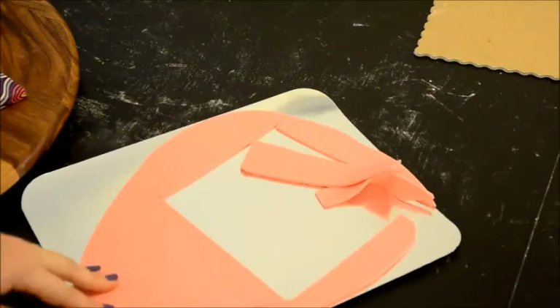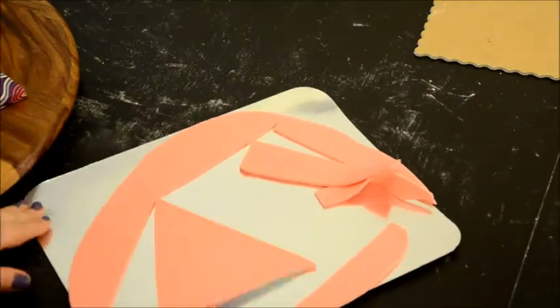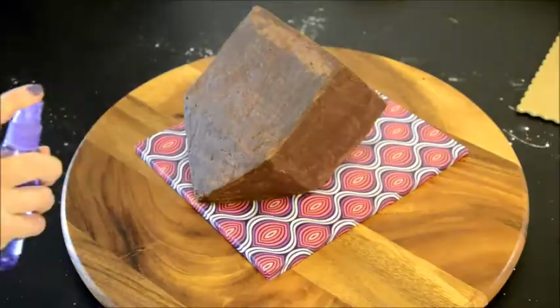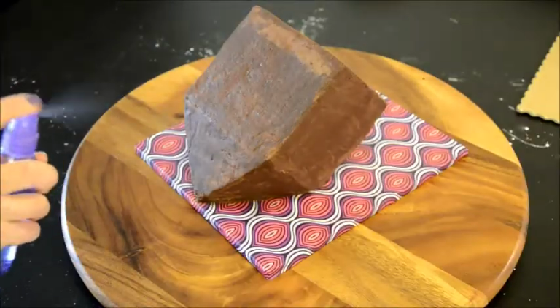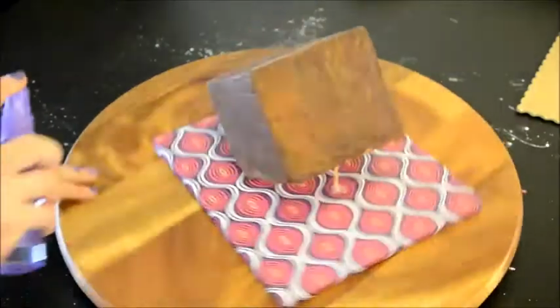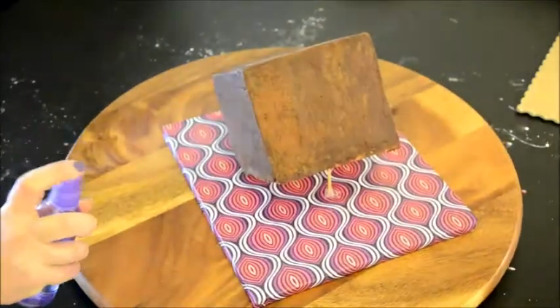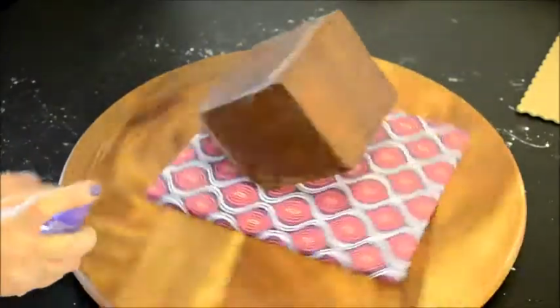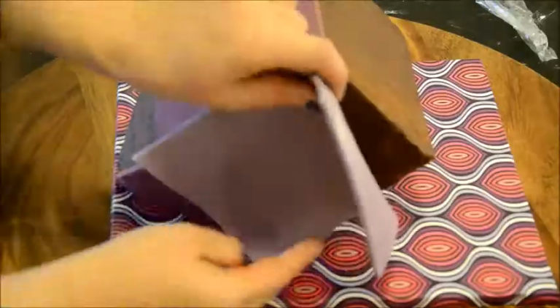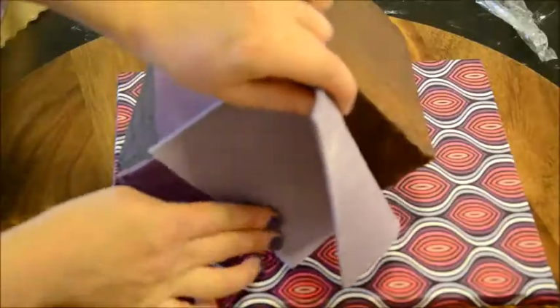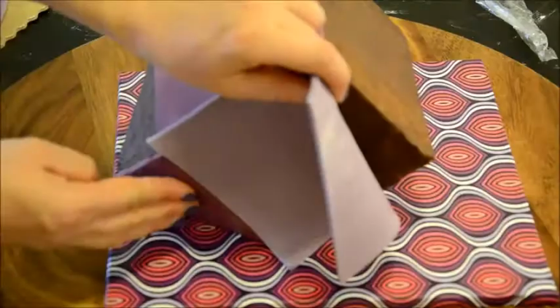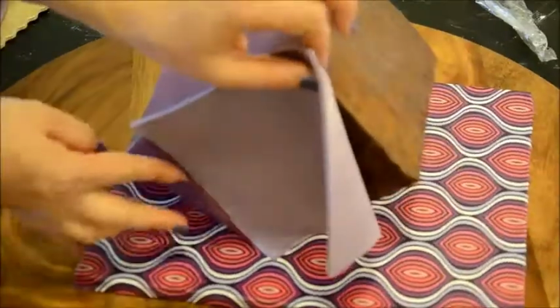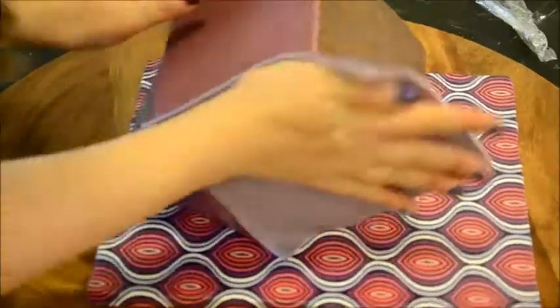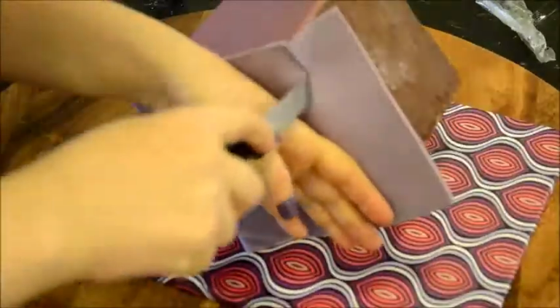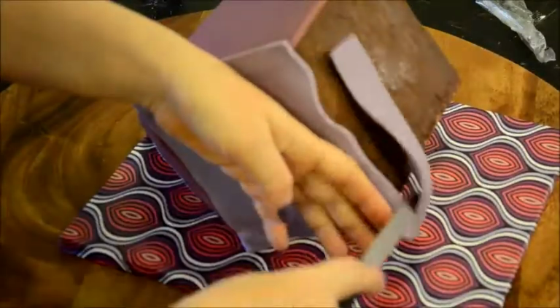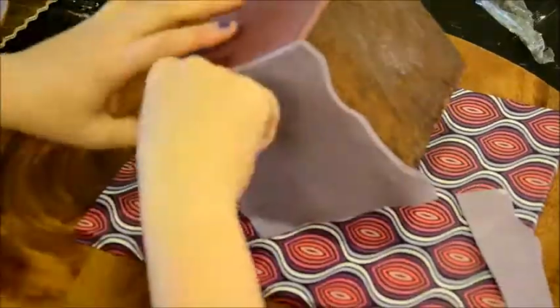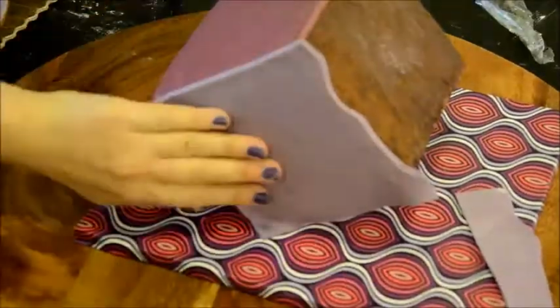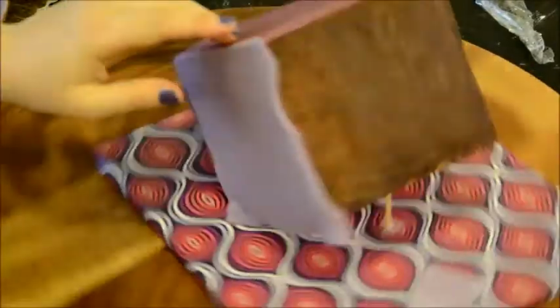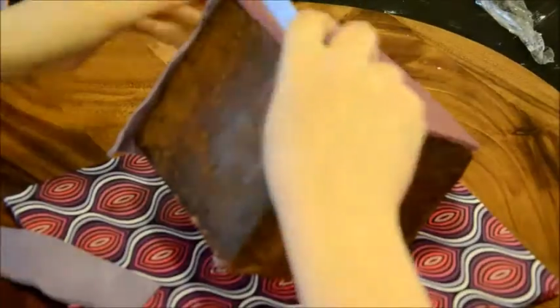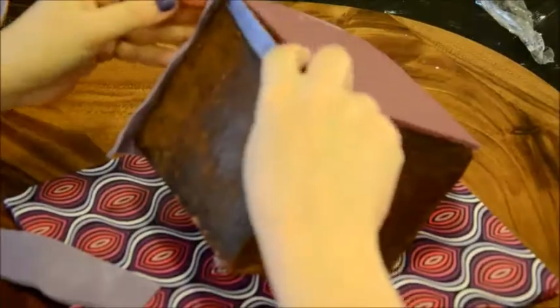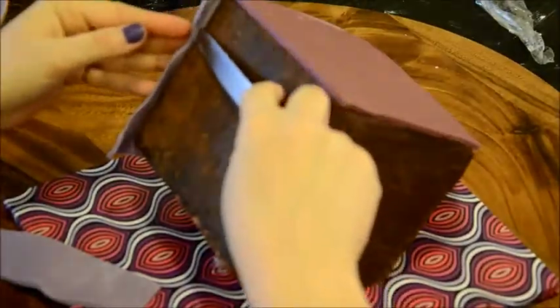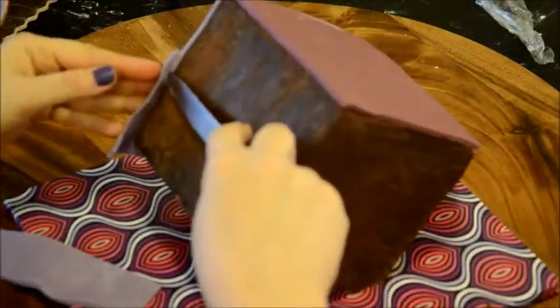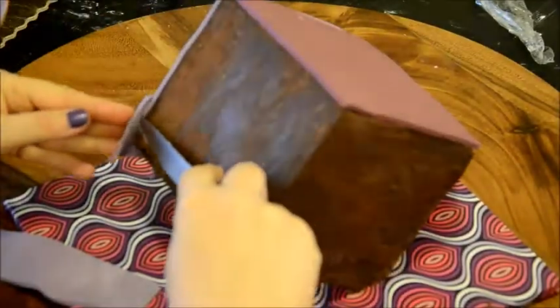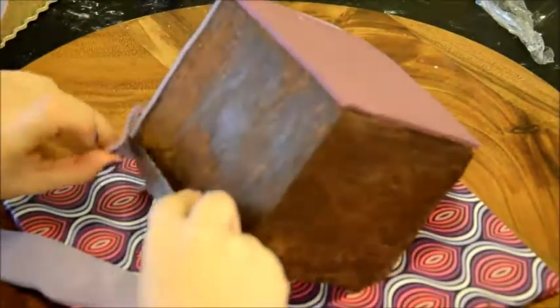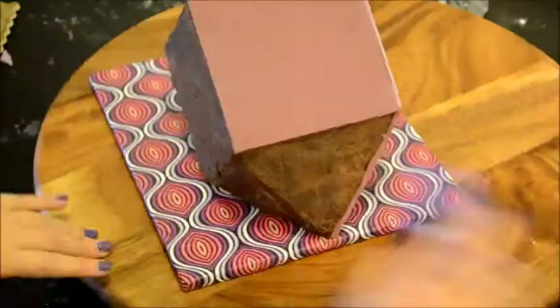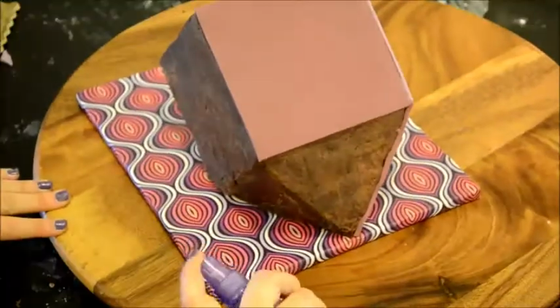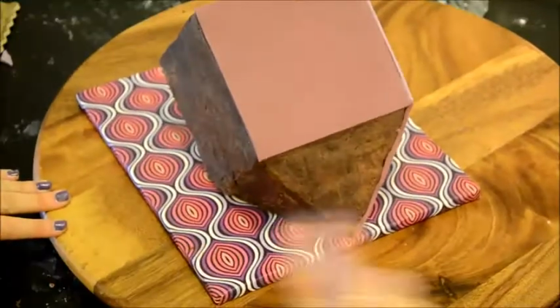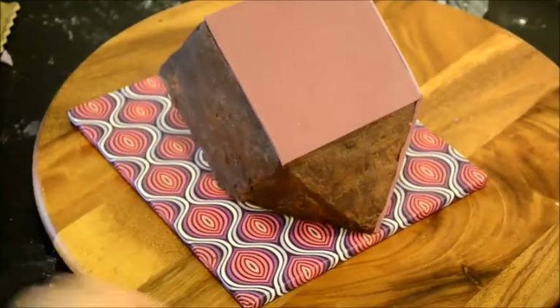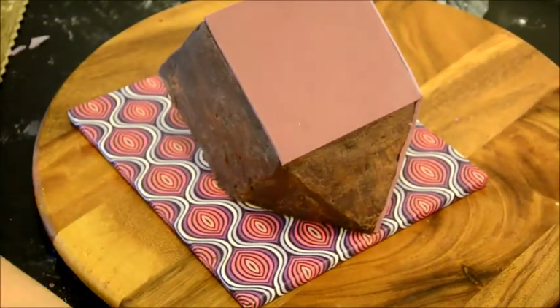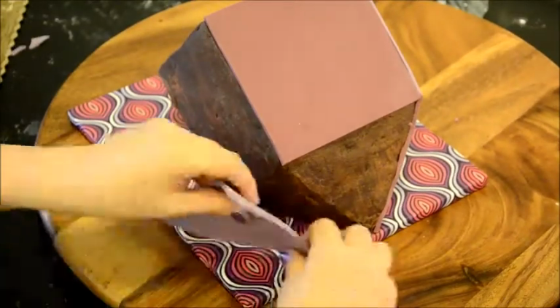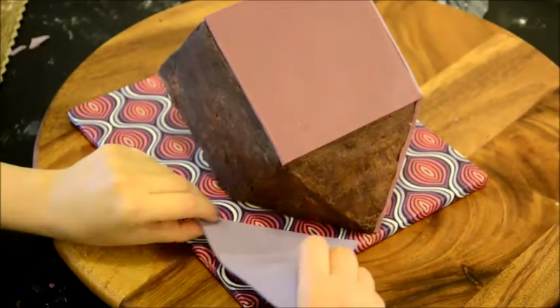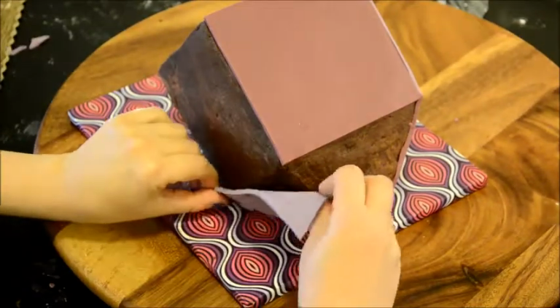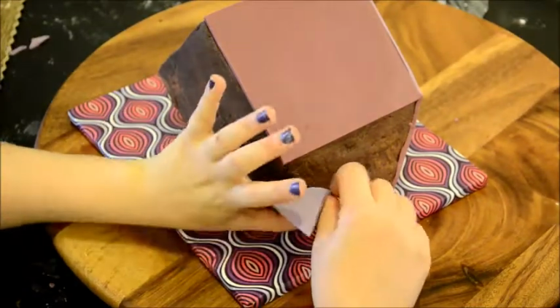To make sure the fondant sticks to the cake, I sprayed it with some water and then placed the shapes I cut out of the fondant on the sides of the dreidel. I made sure to spread out the different colors so that no rectangle and triangle of the same color are on the same side.